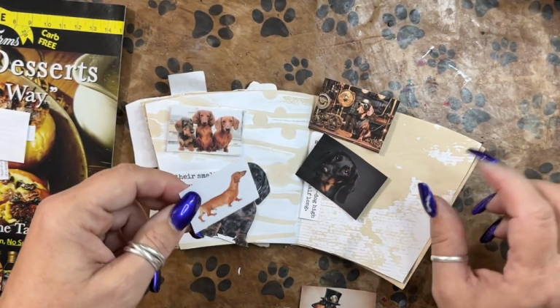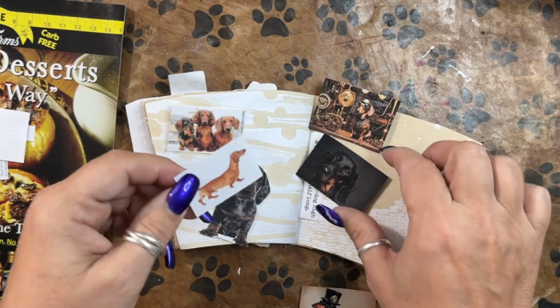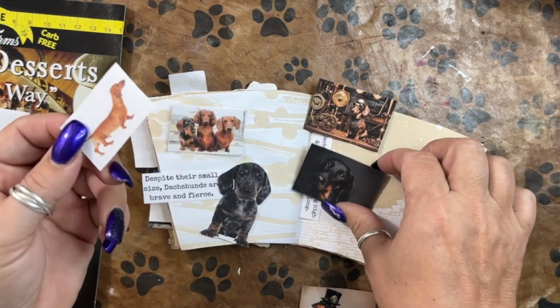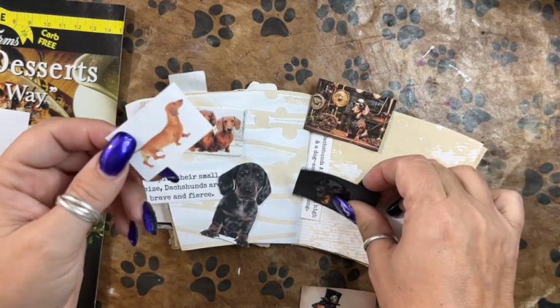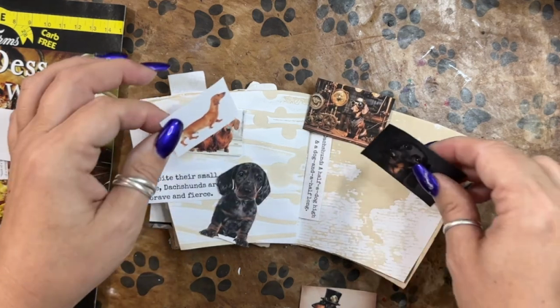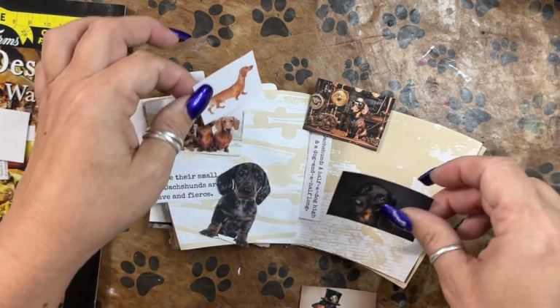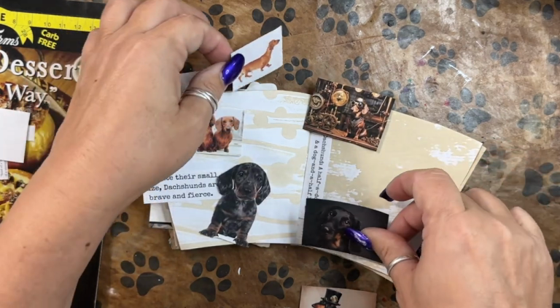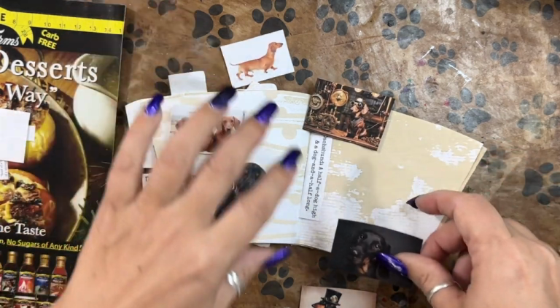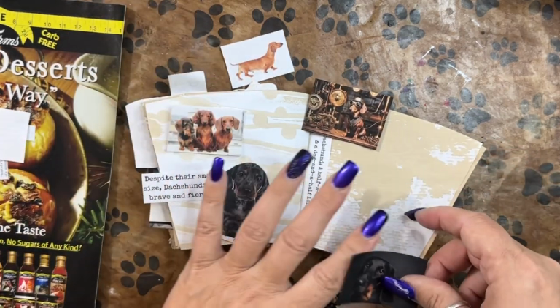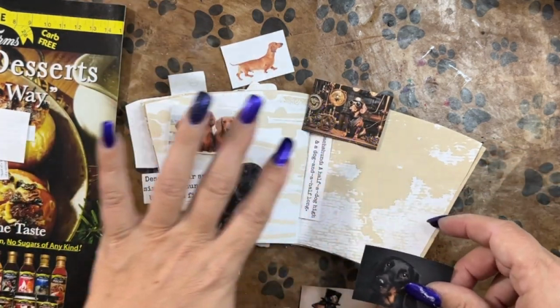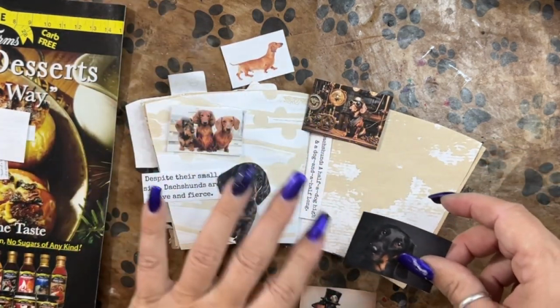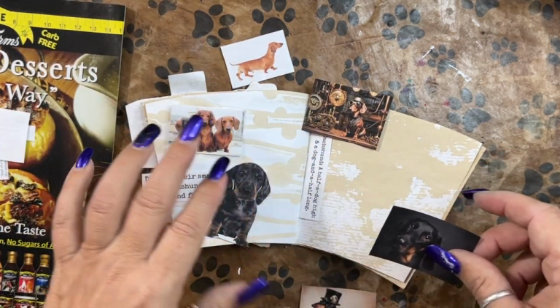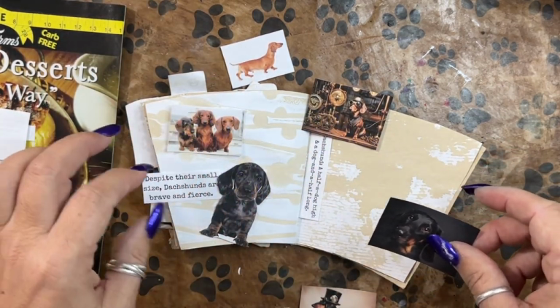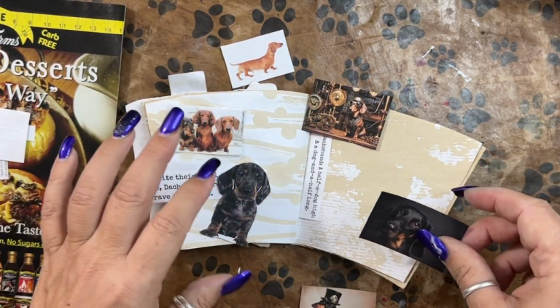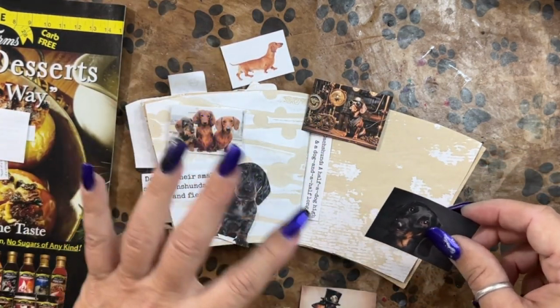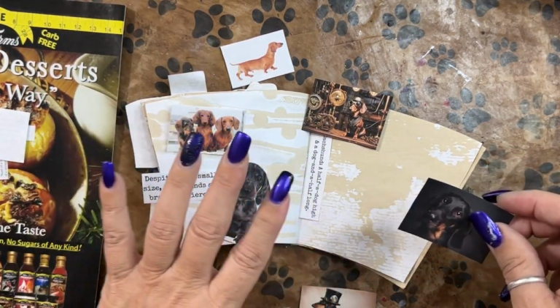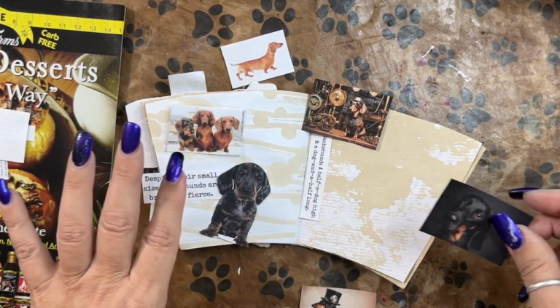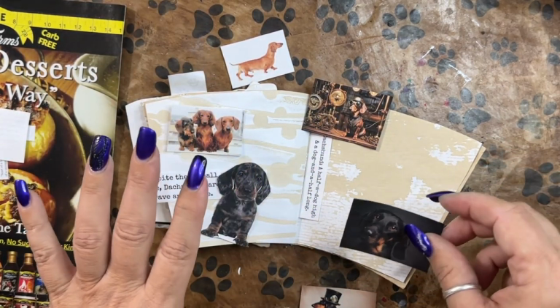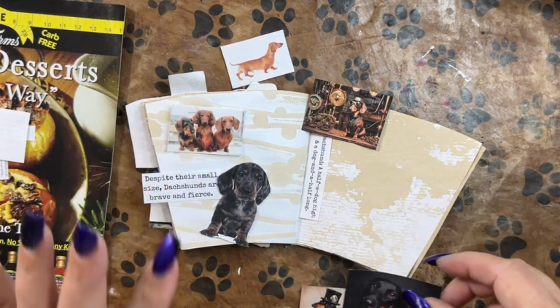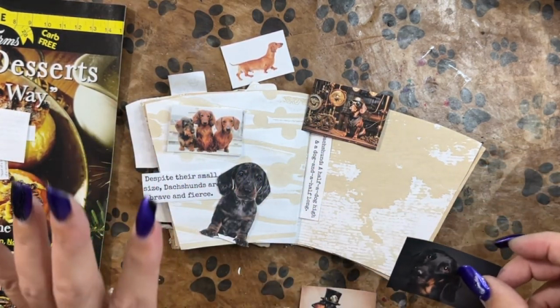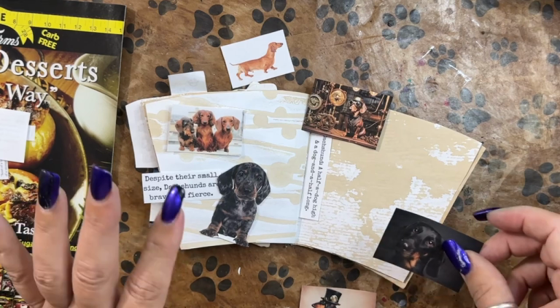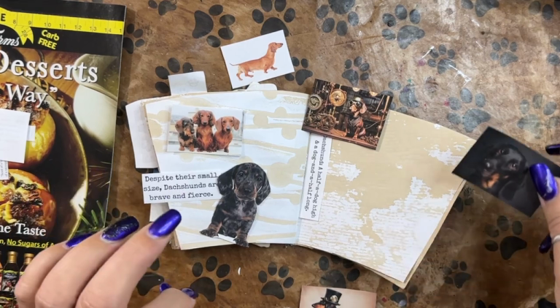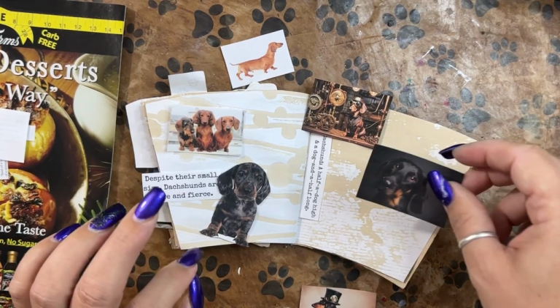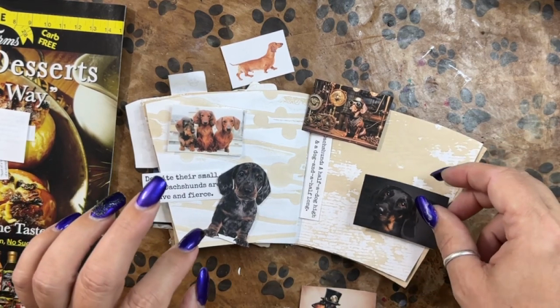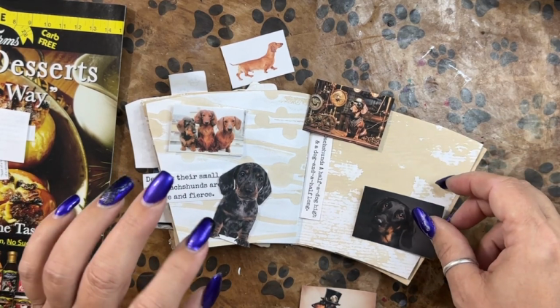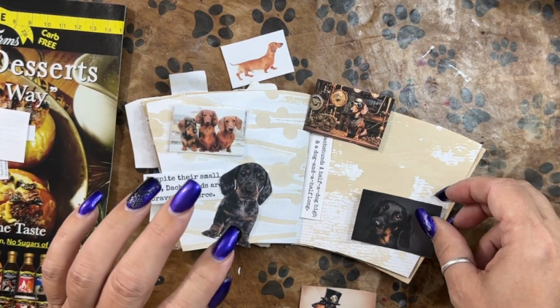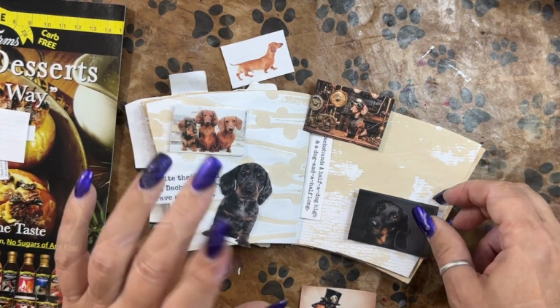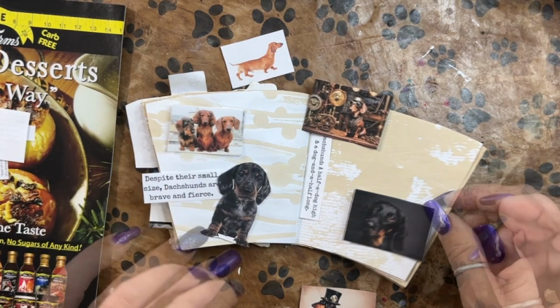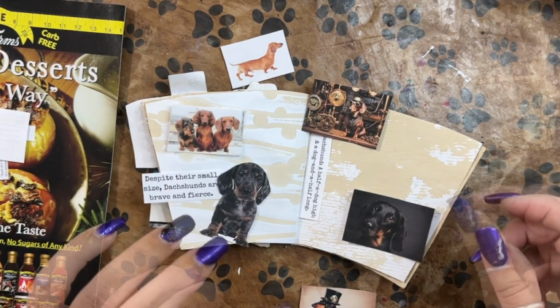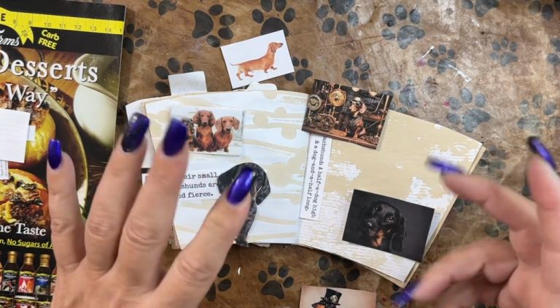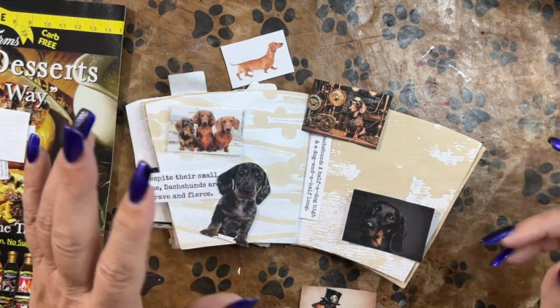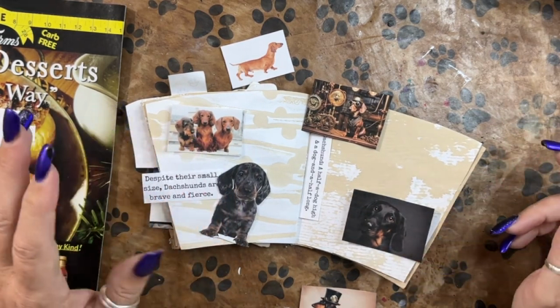Some more pretty images. So I'm just going to glue these pages together, add a few small embellishments, and then I will give you the flip through.